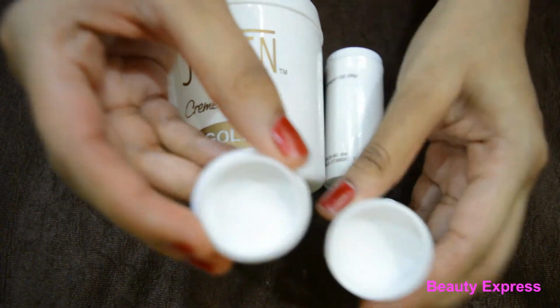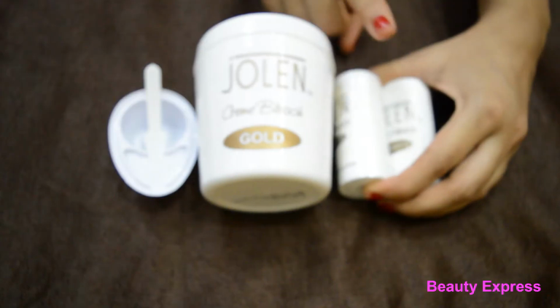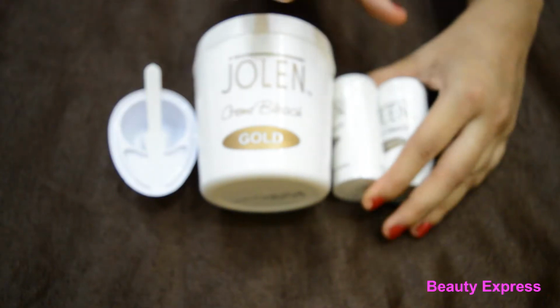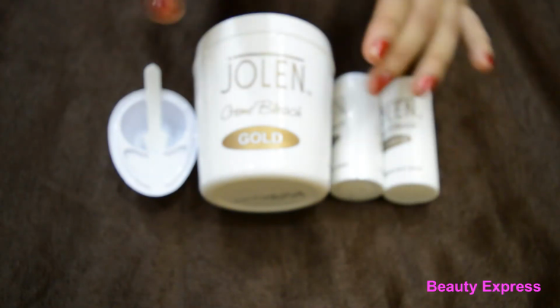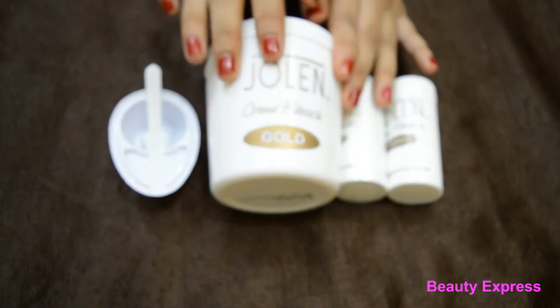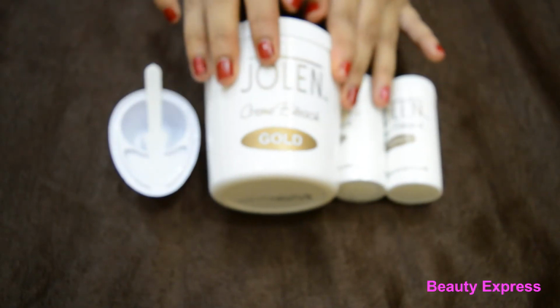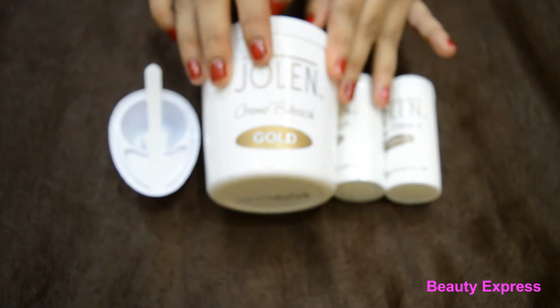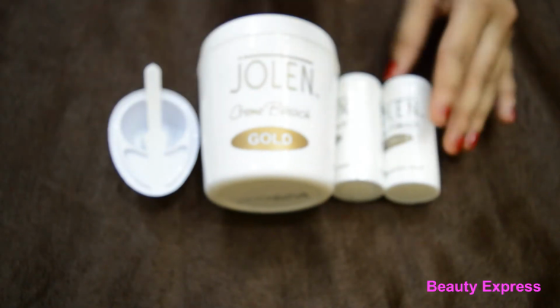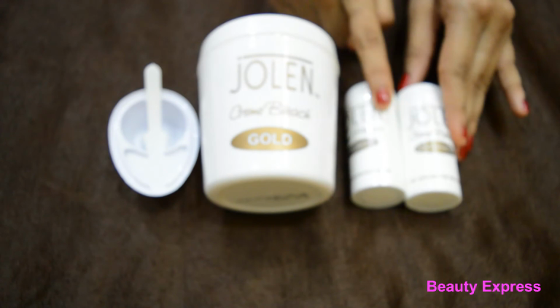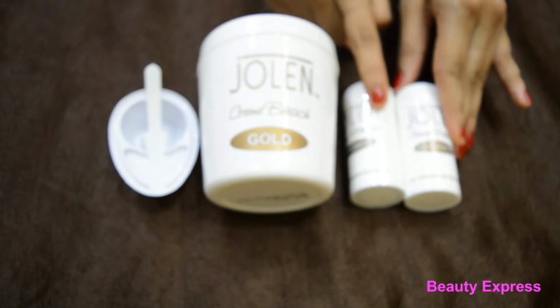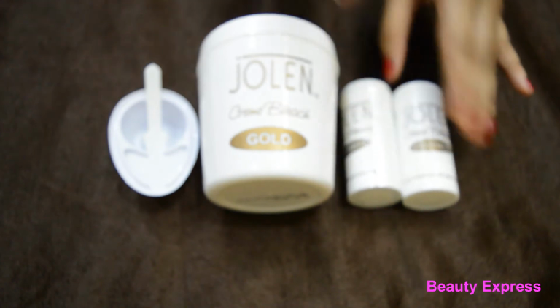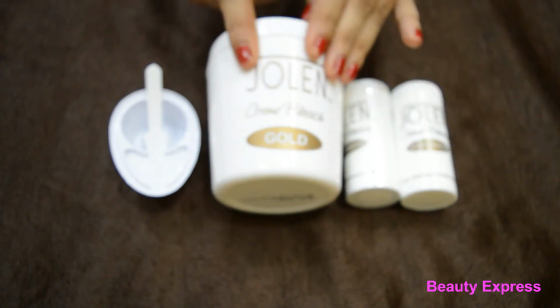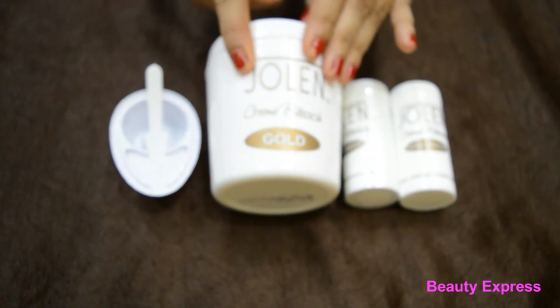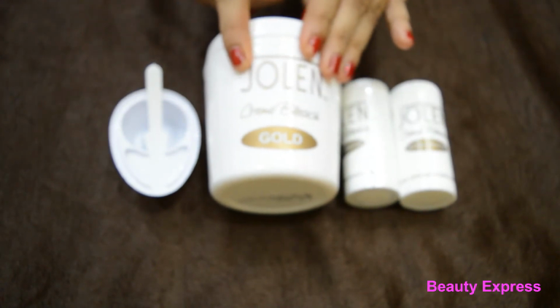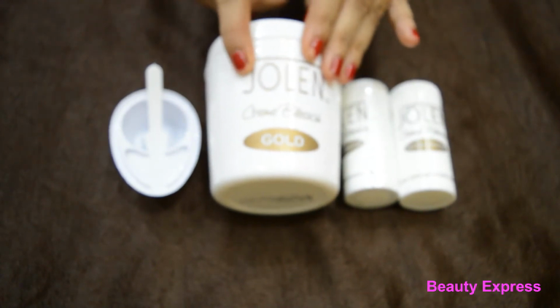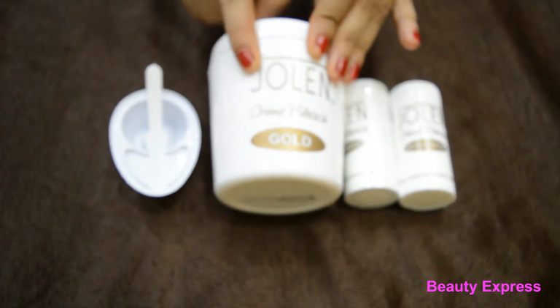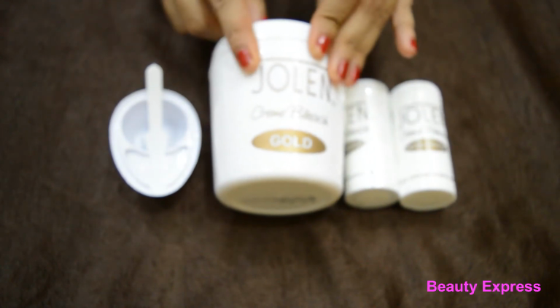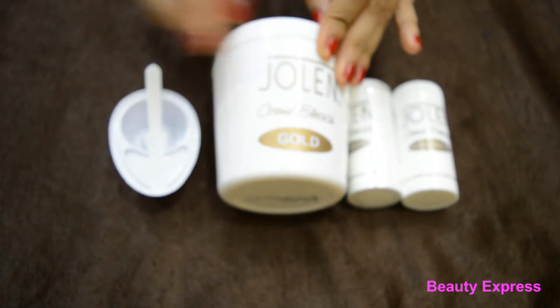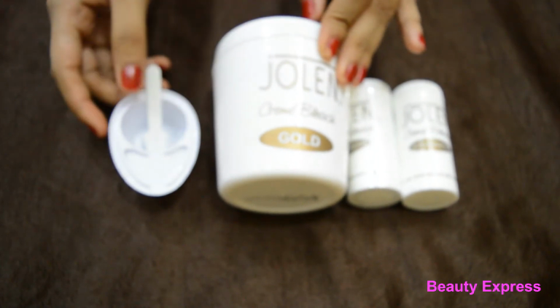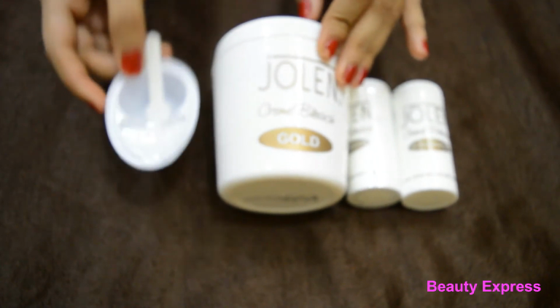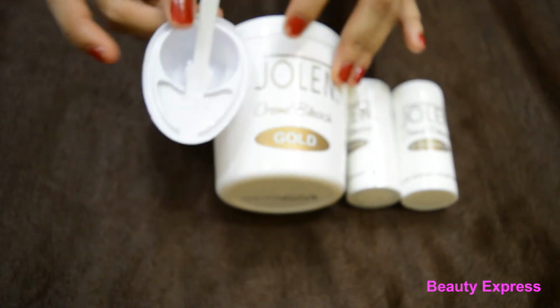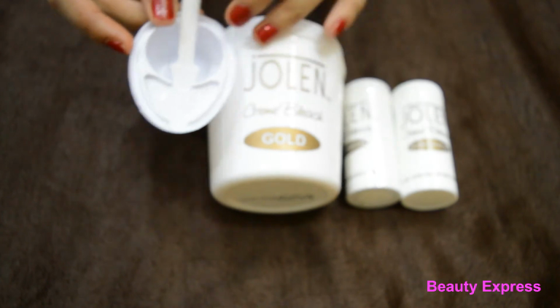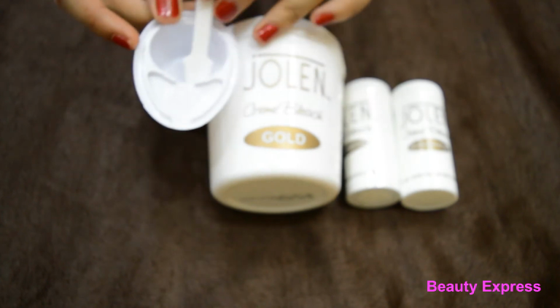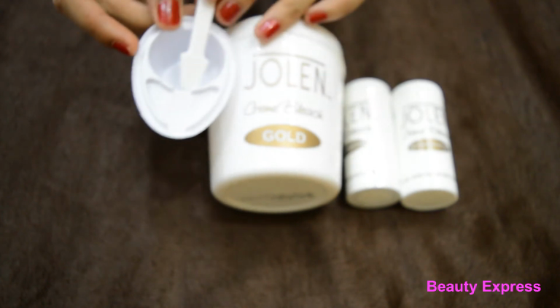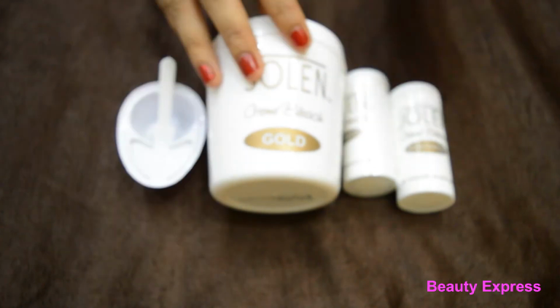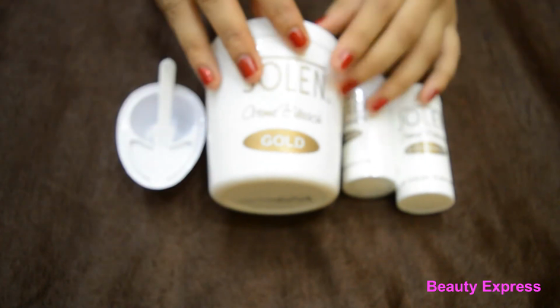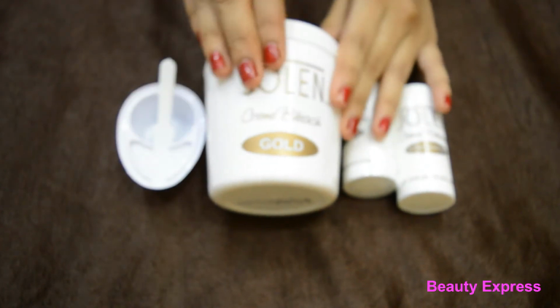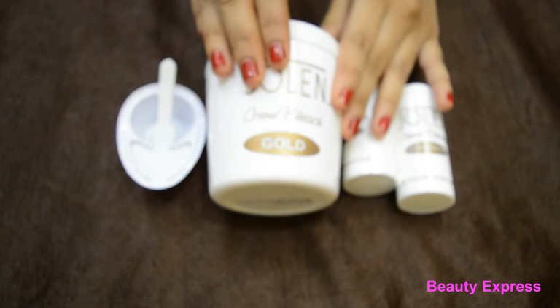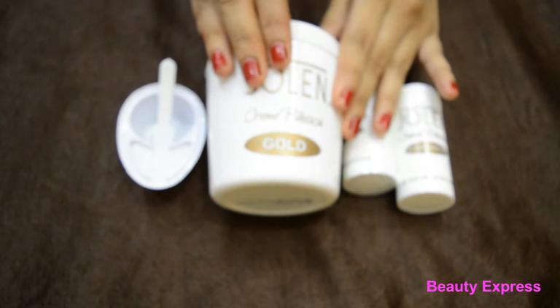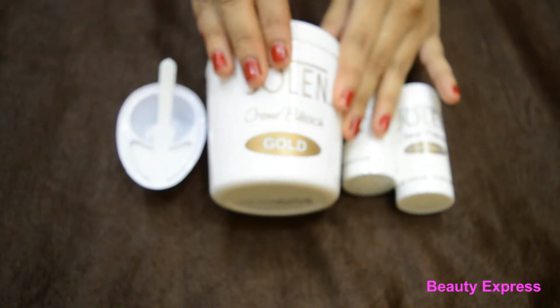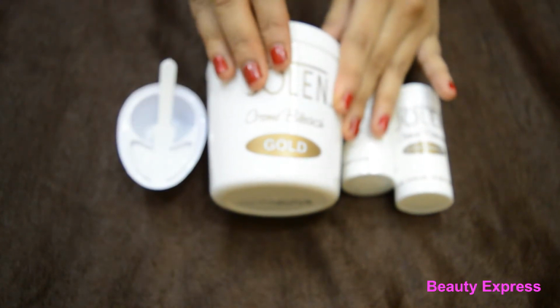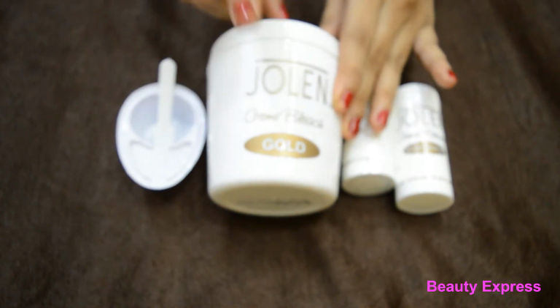We have to mix this in a 1:2 ratio — one part accelerator and two parts cream bleach. Mix this using the plastic cup and spatula which they have given. Now let's see my experience with this bleach.